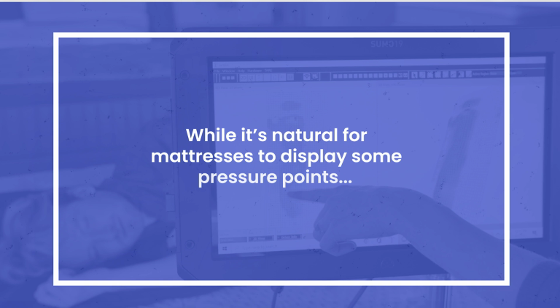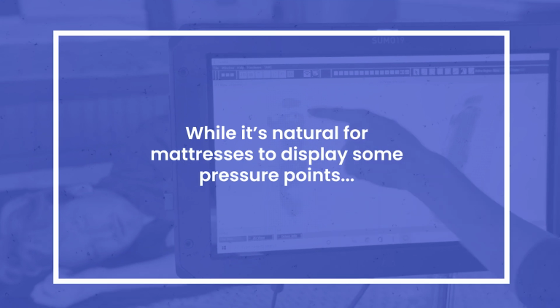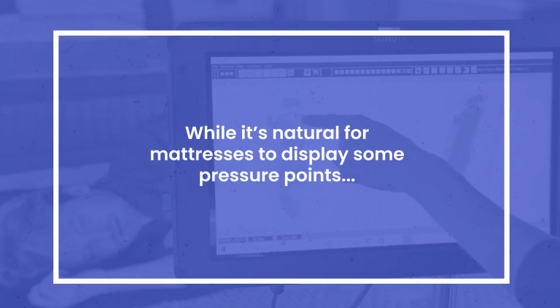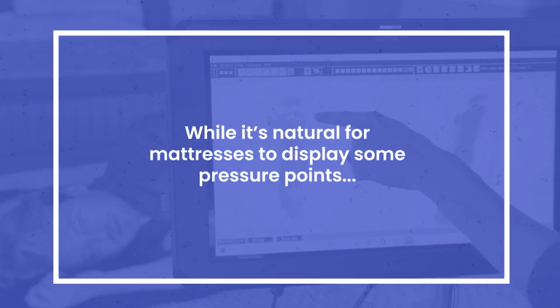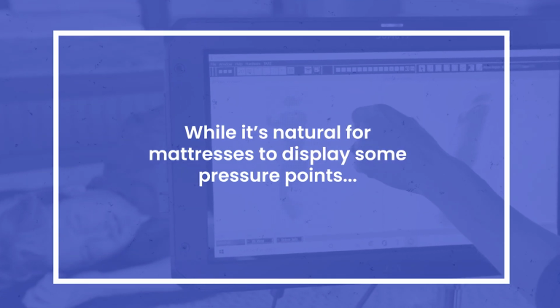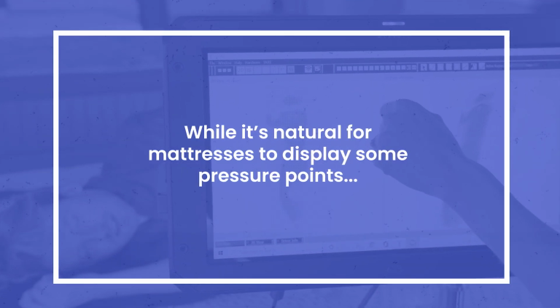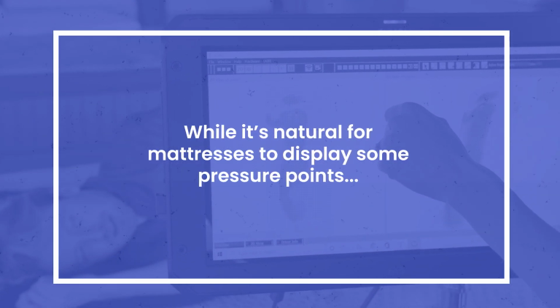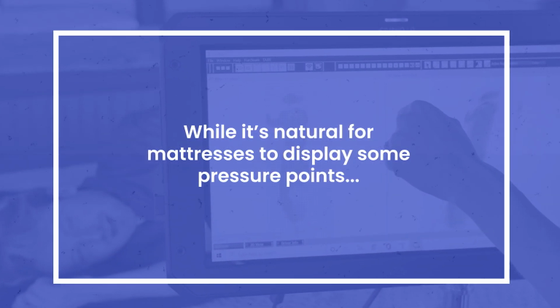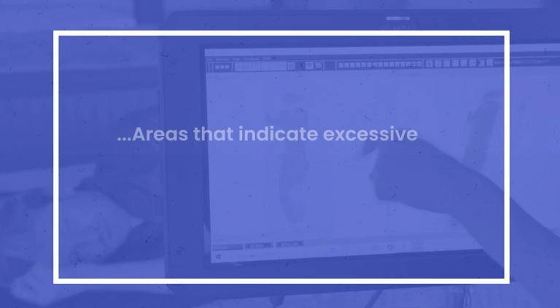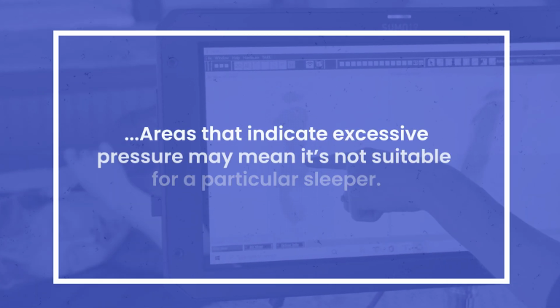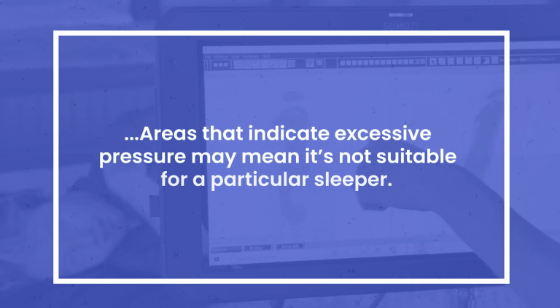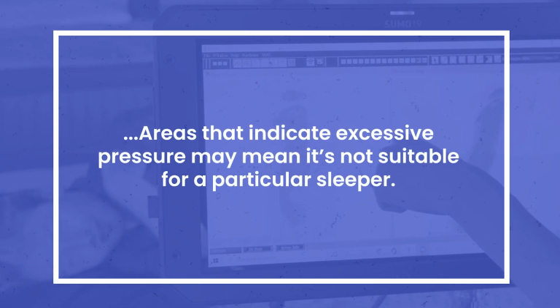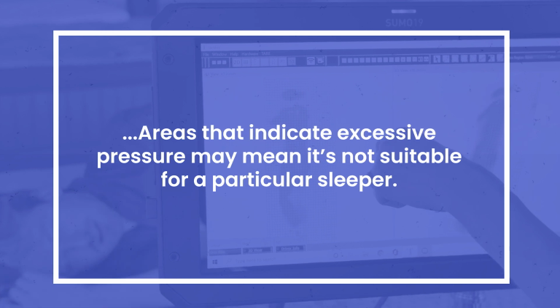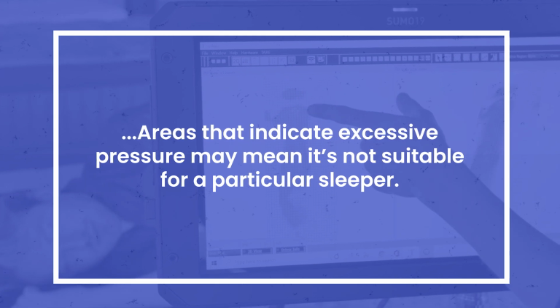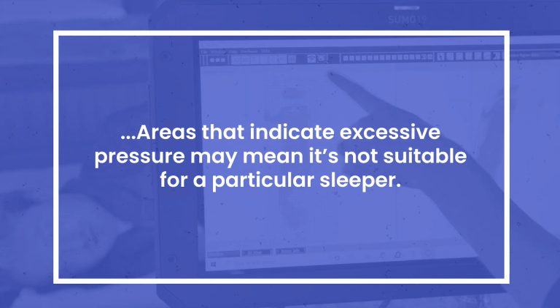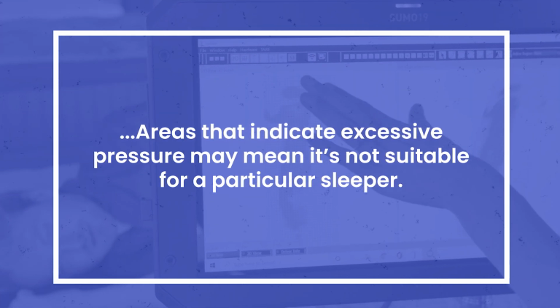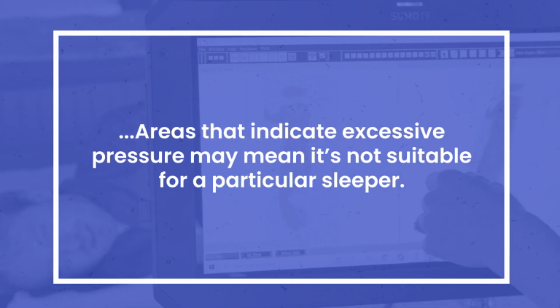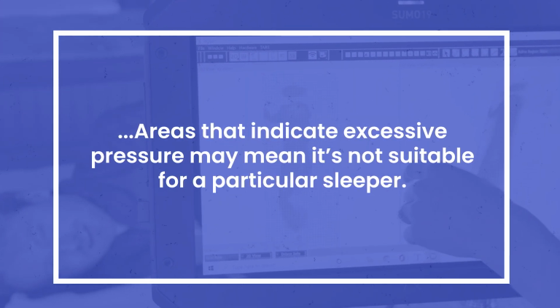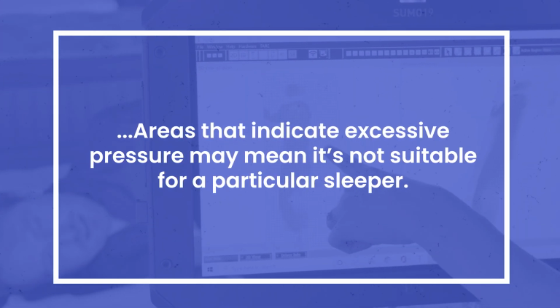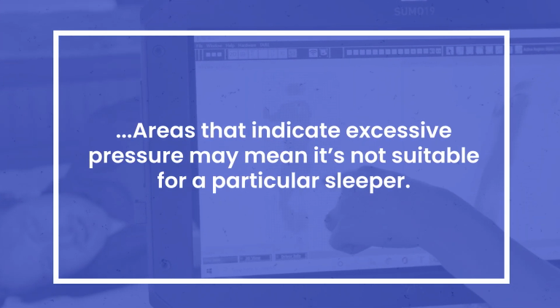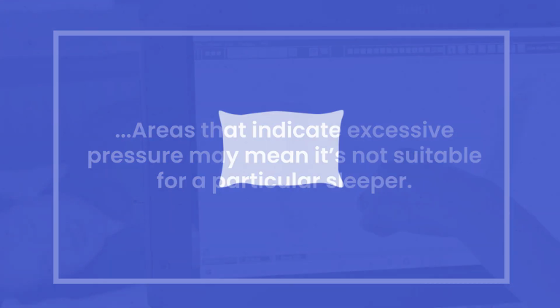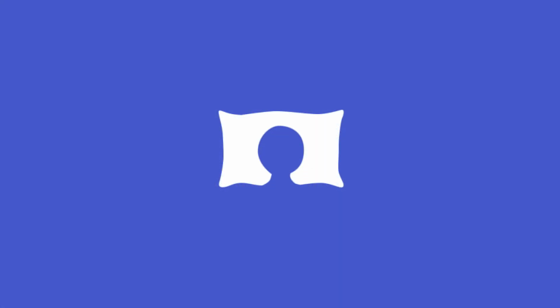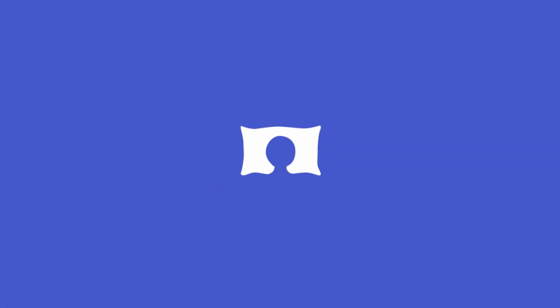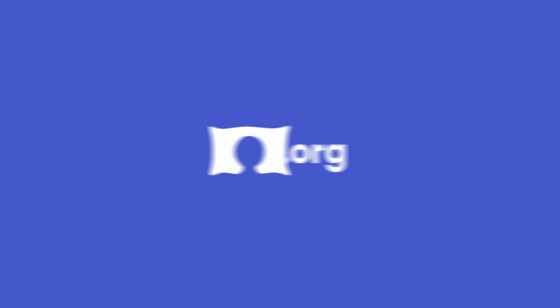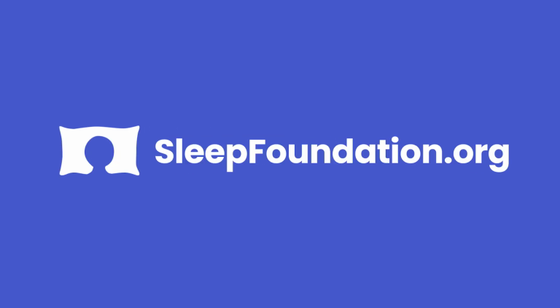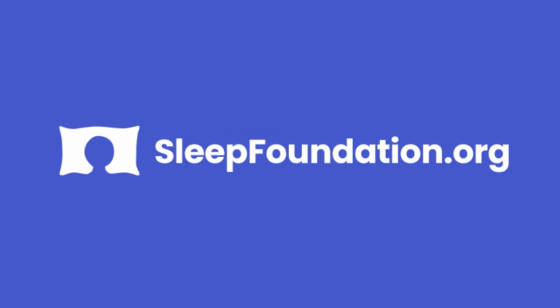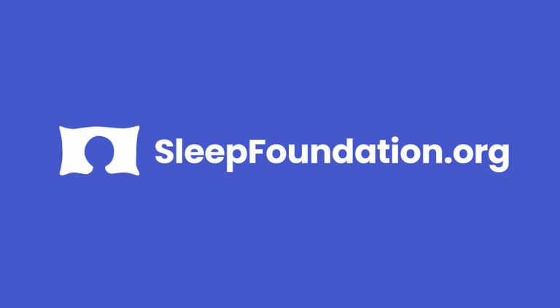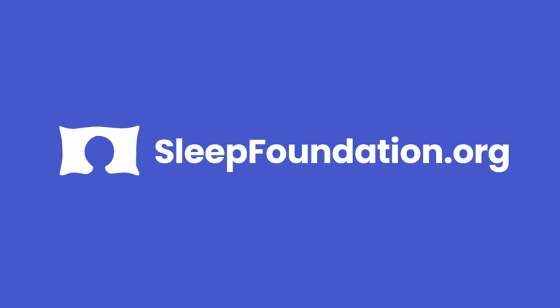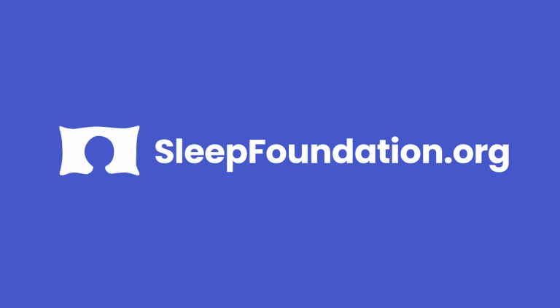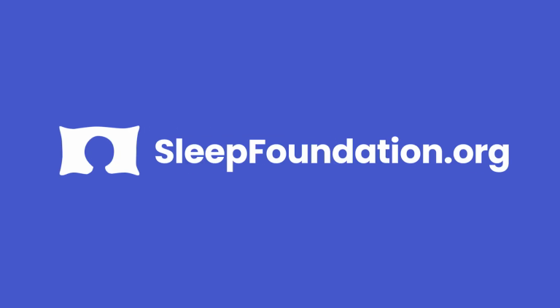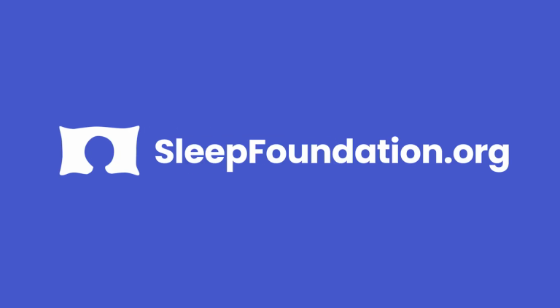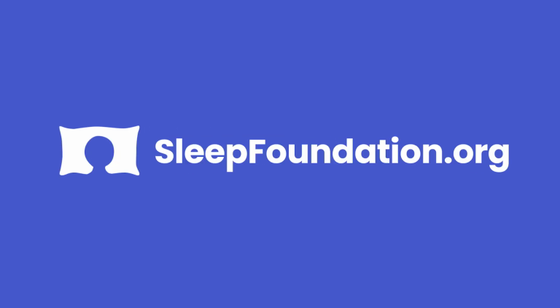While it's natural for mattresses to display some pressure points, areas that indicate excessive pressure may mean it's not suitable for a particular sleeper. Visit sleepfoundation.org to learn more about how we test our mattresses.